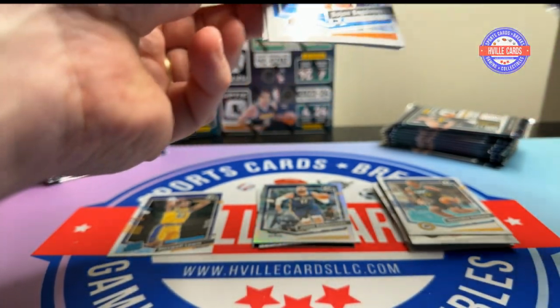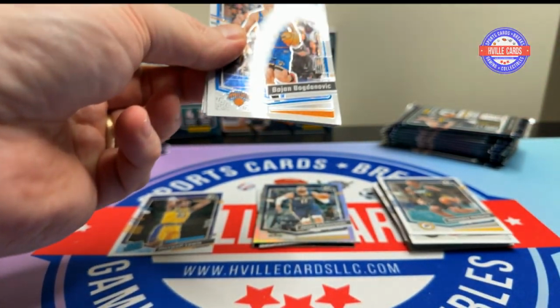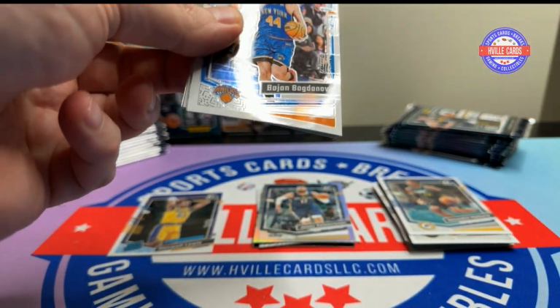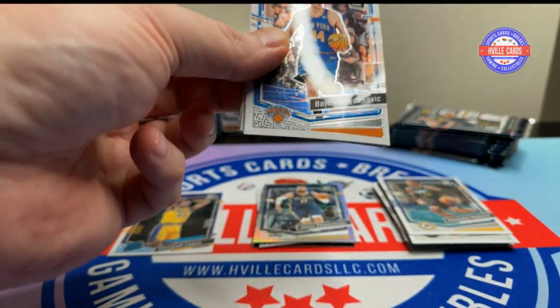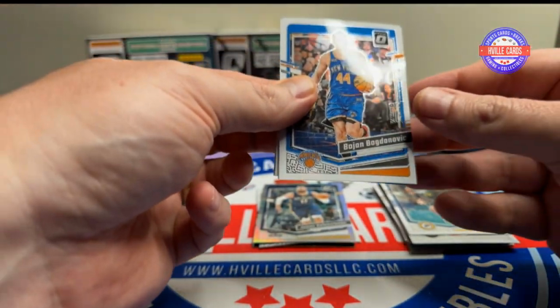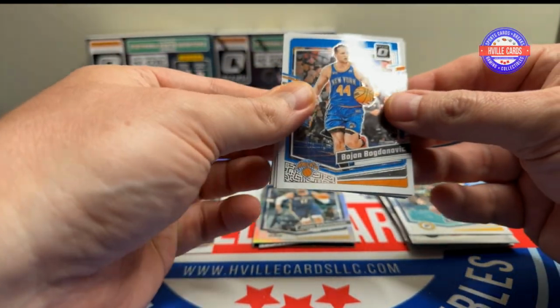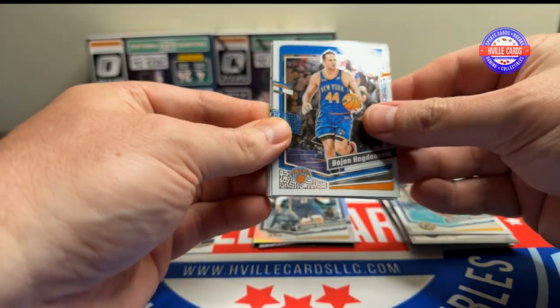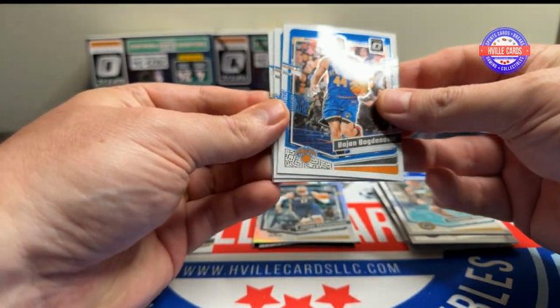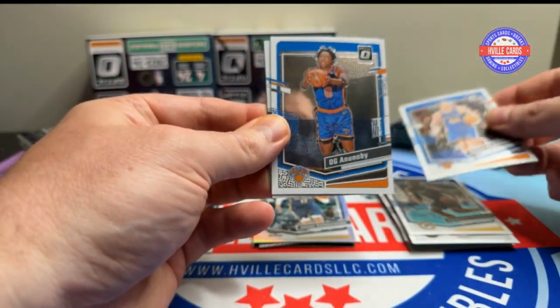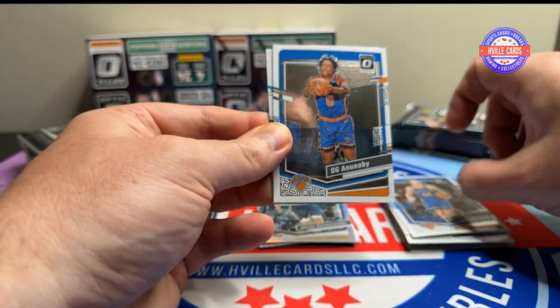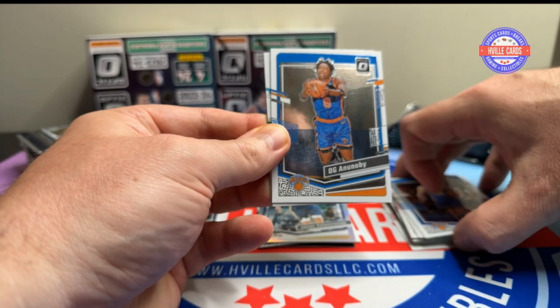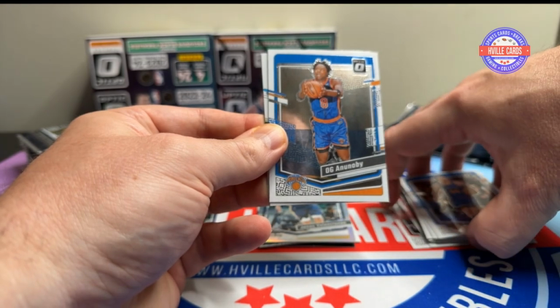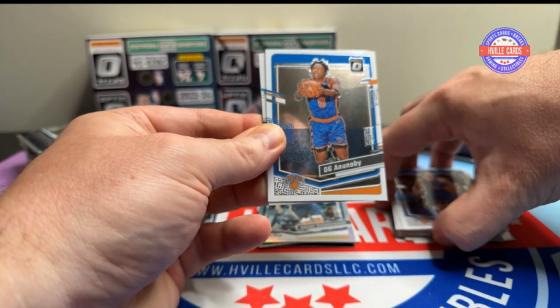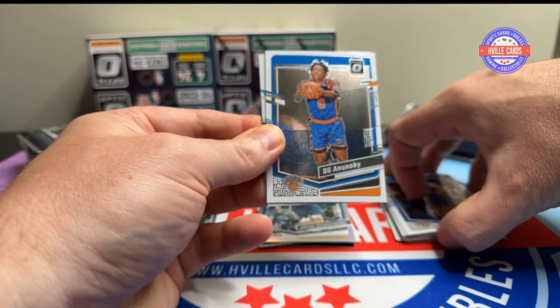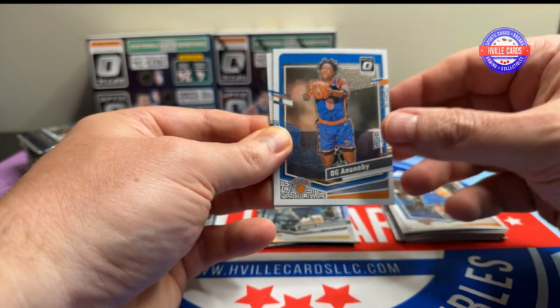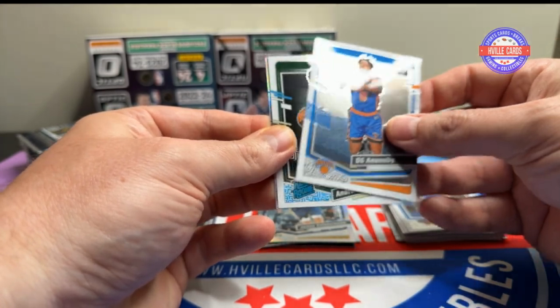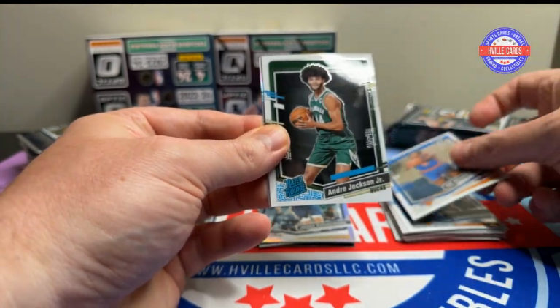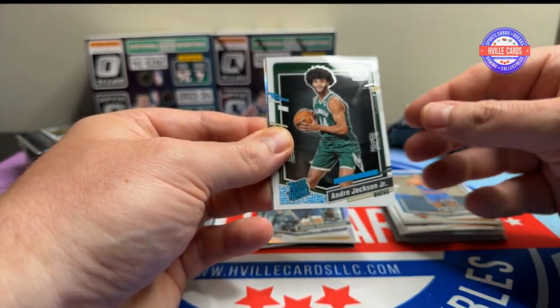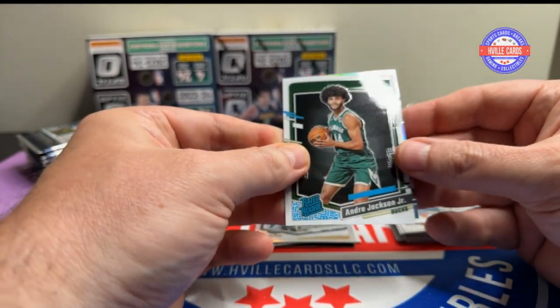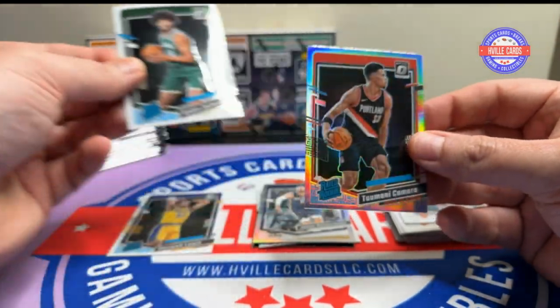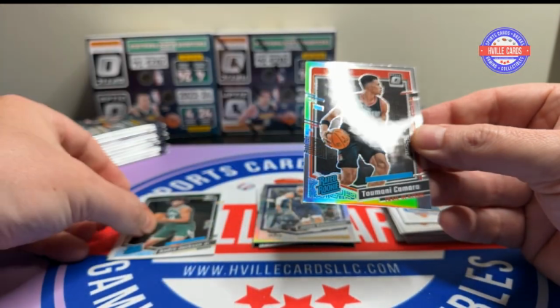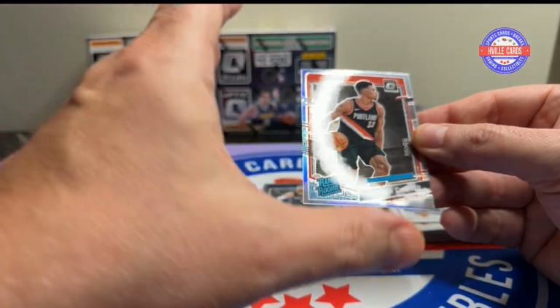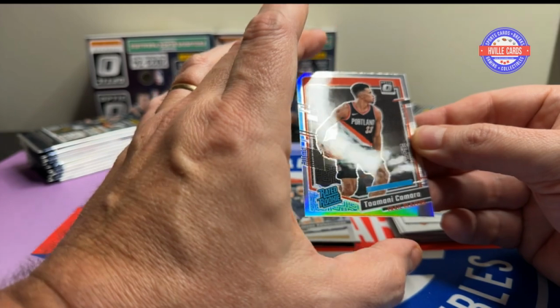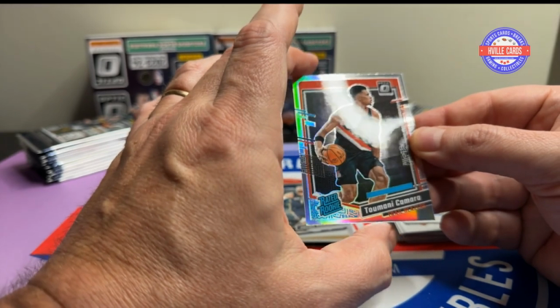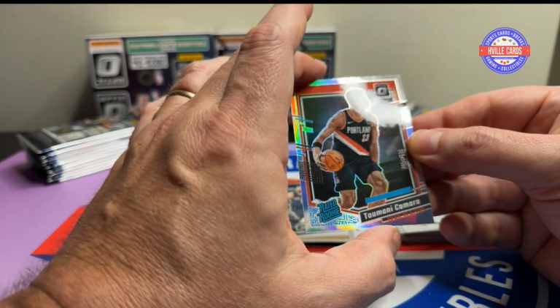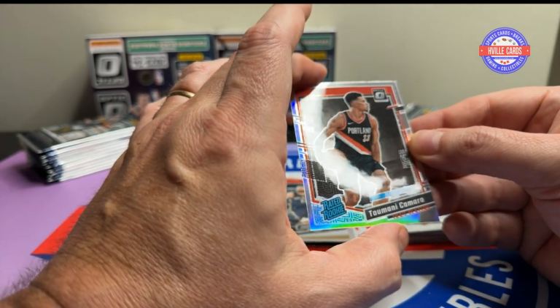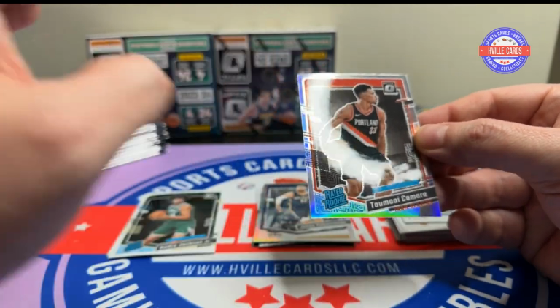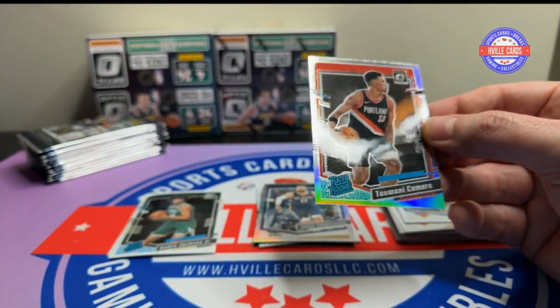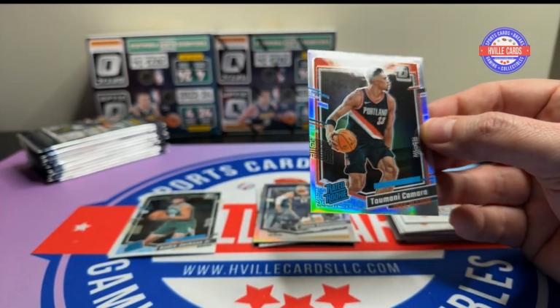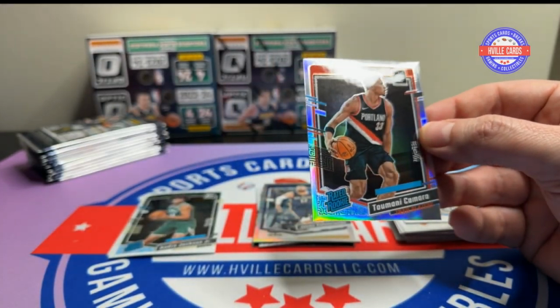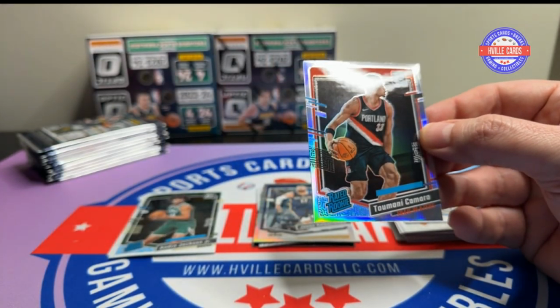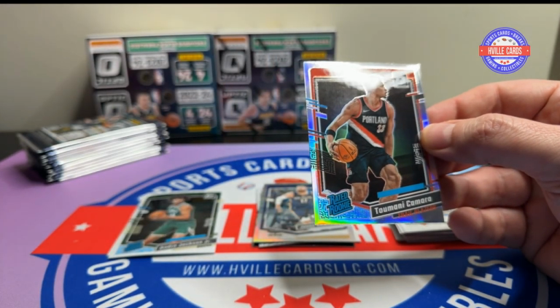Alright, Bojan Bogdanovich, OG Anunabi, Andre Jackson Jr., and a Tomani Kamara on the silver.